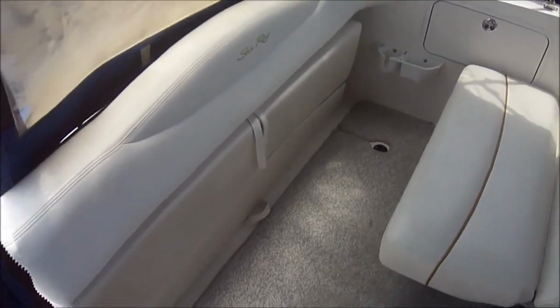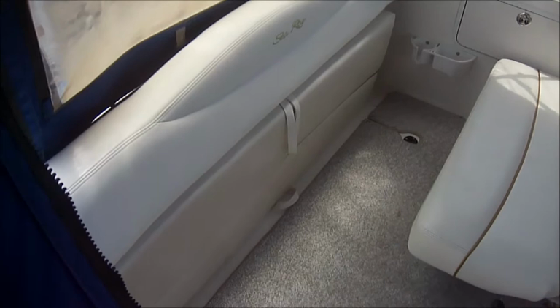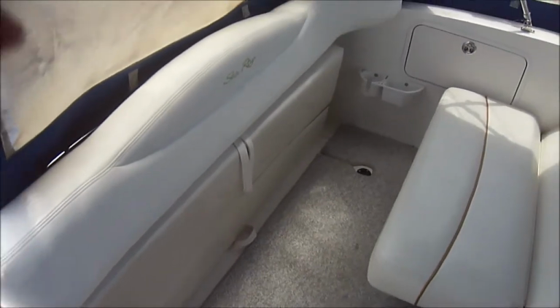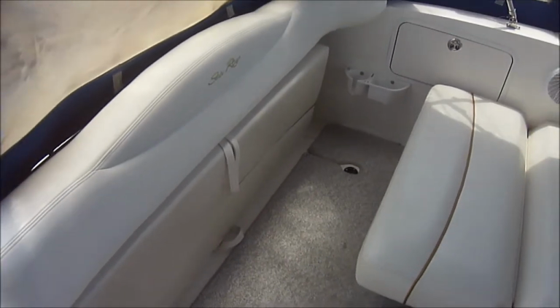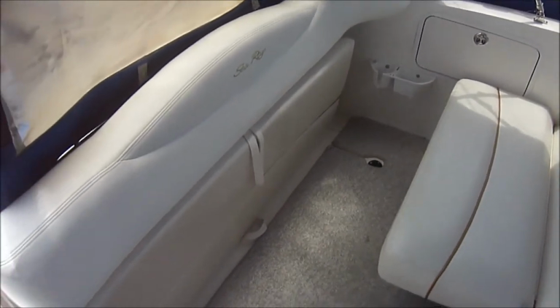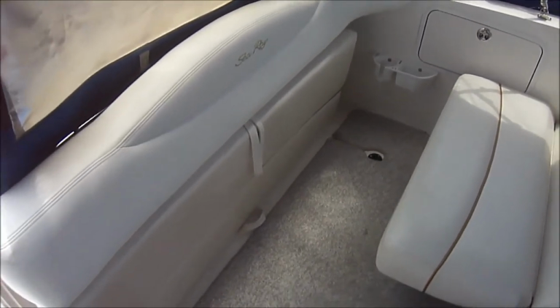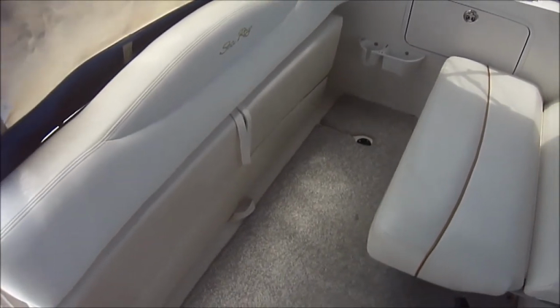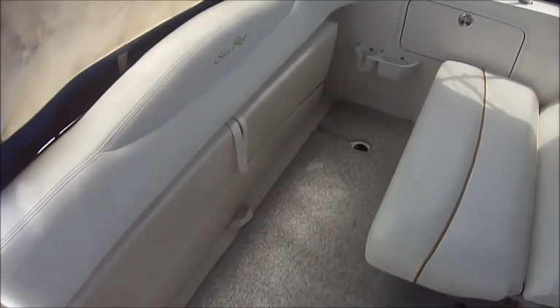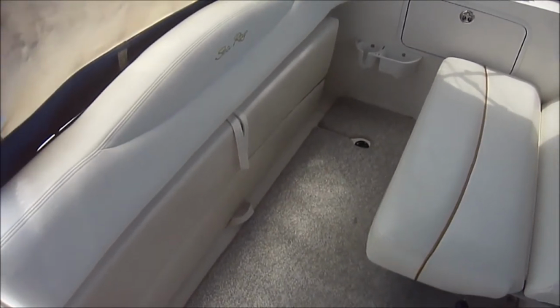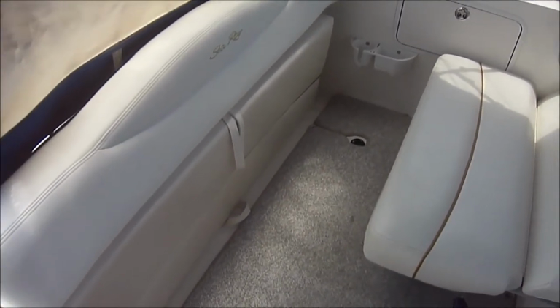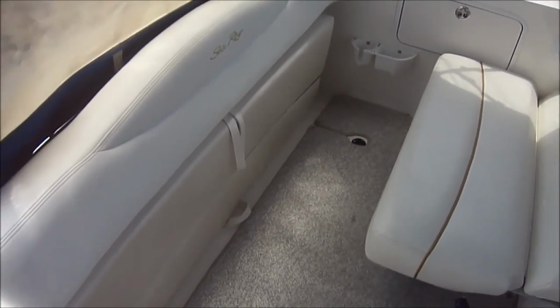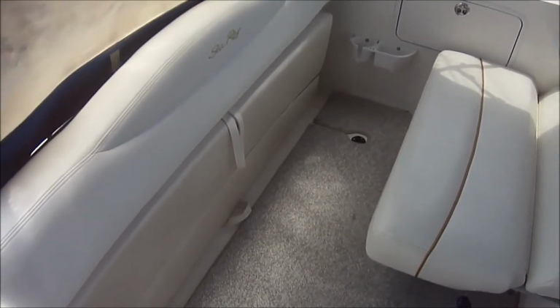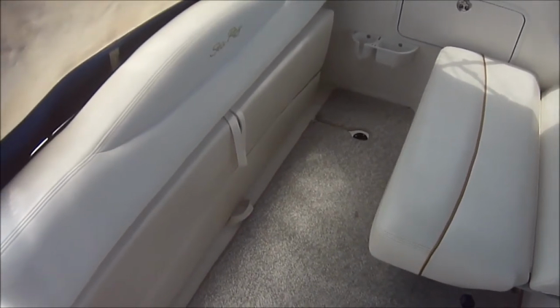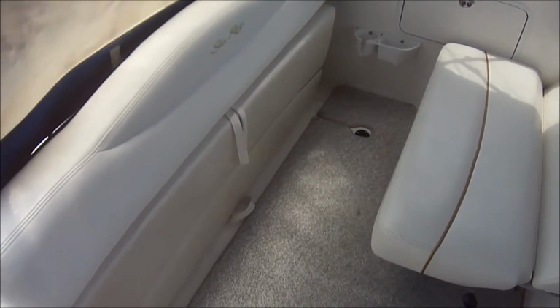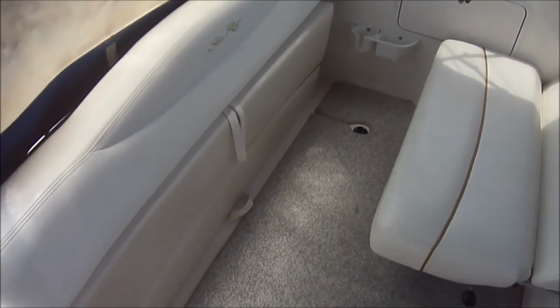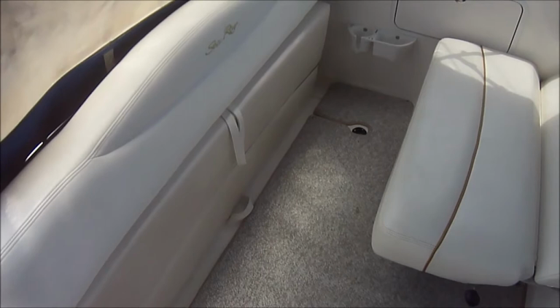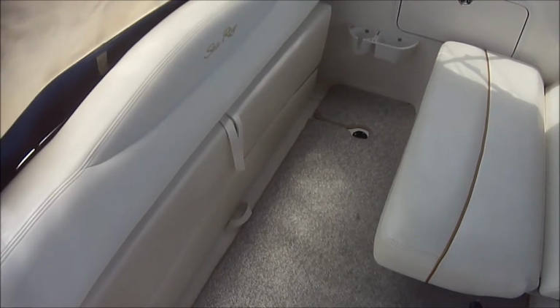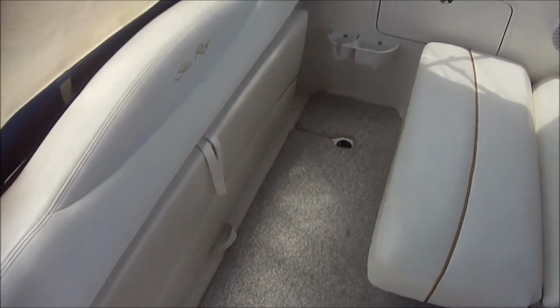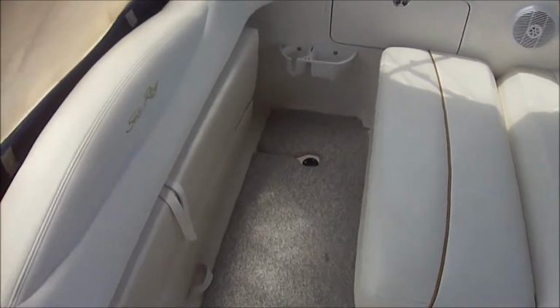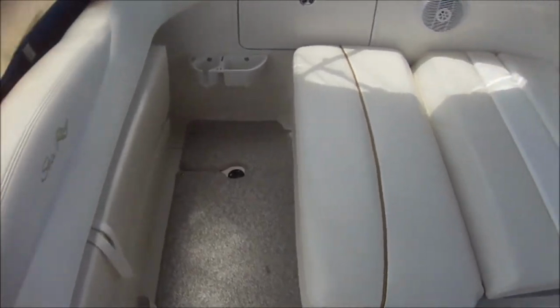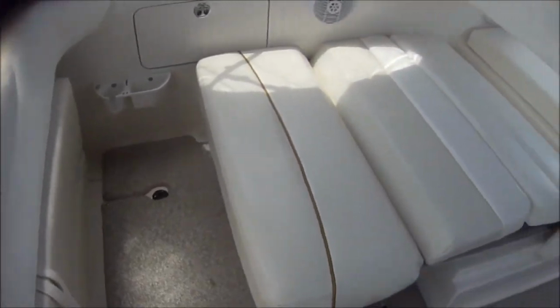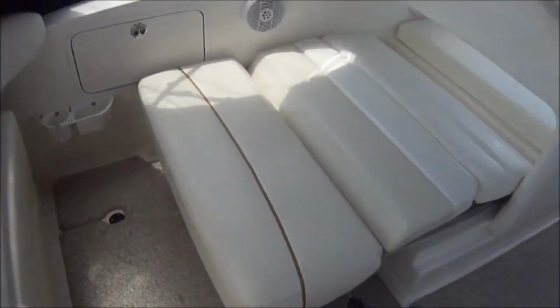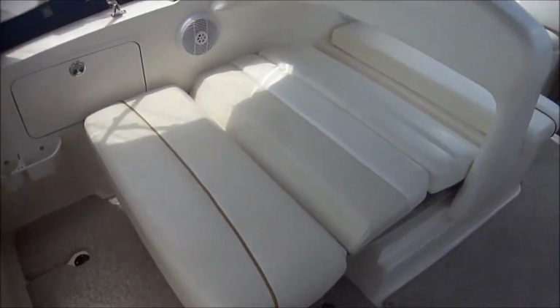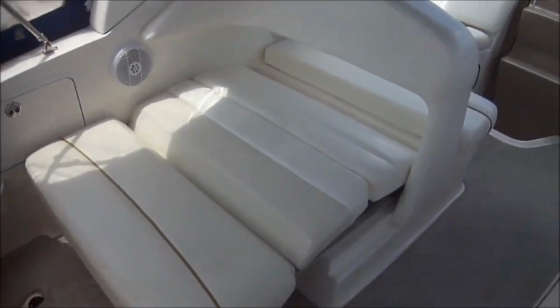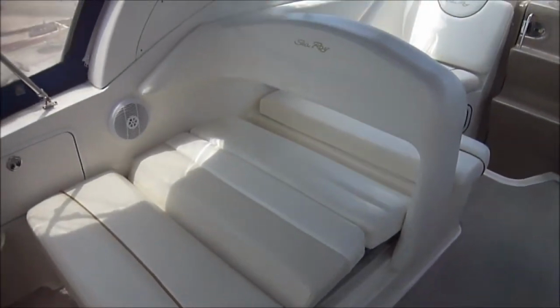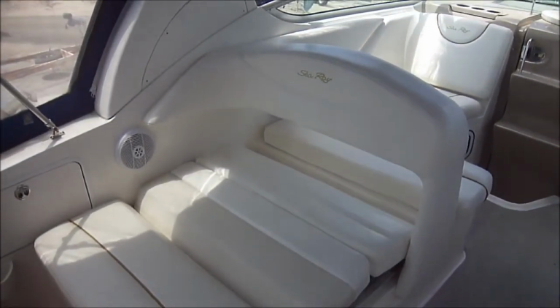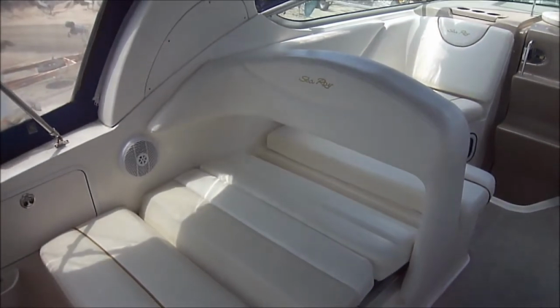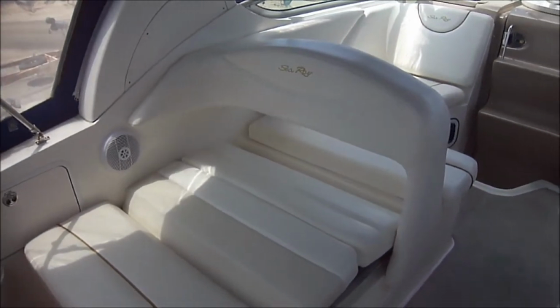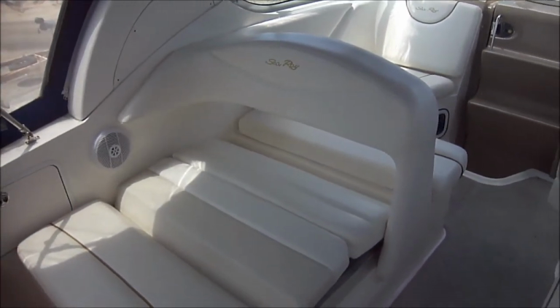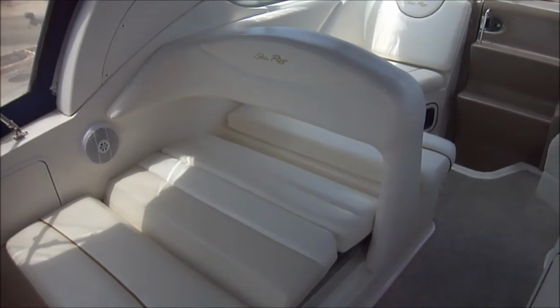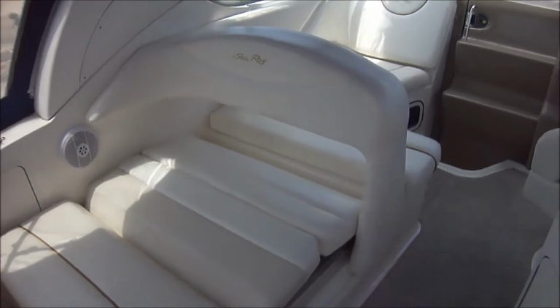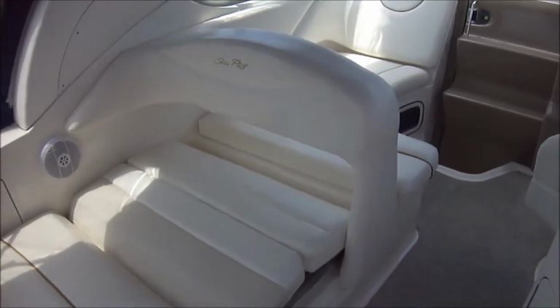Here we're showing another cockpit configuration. We've removed the table, pulled the transom seat back up flush, and opened up our portside lounger right there.